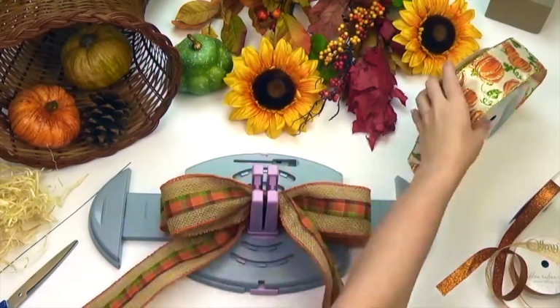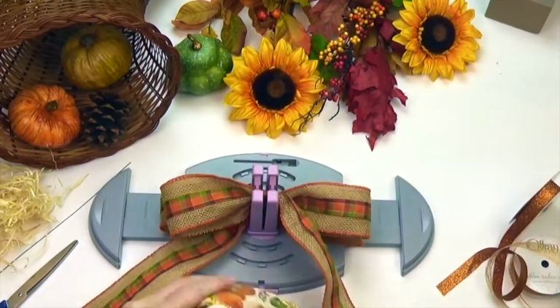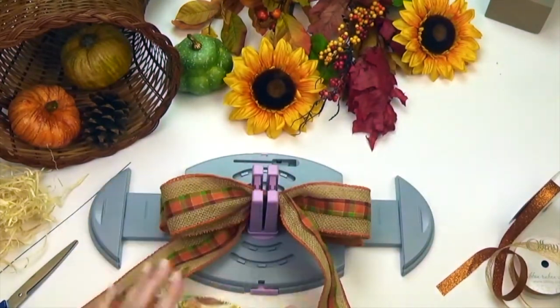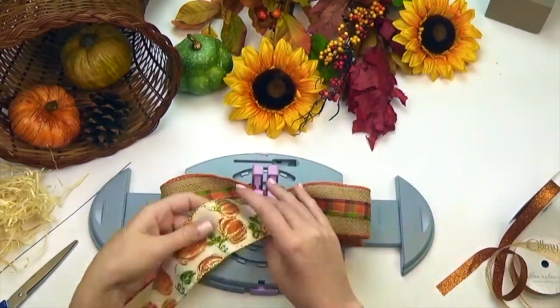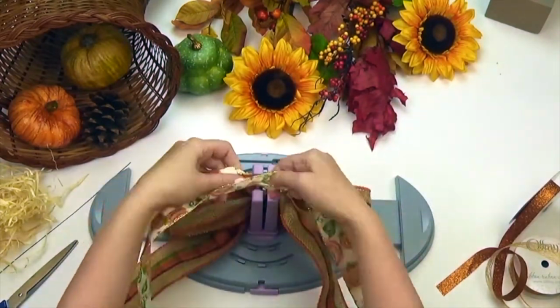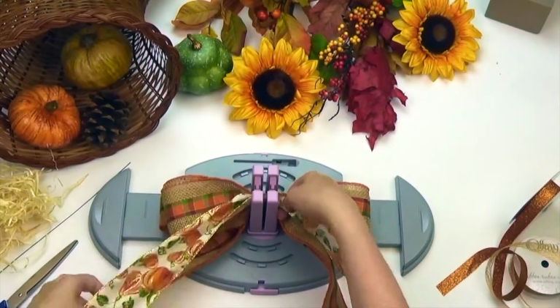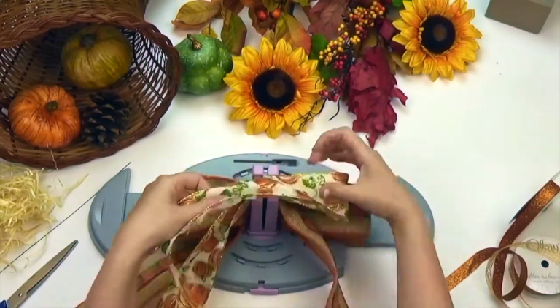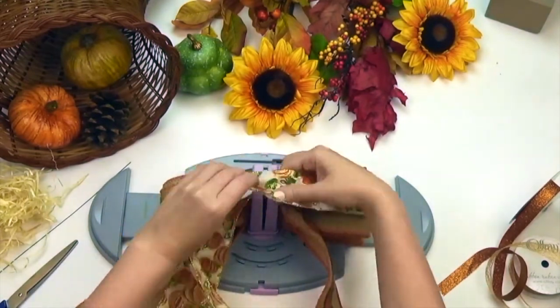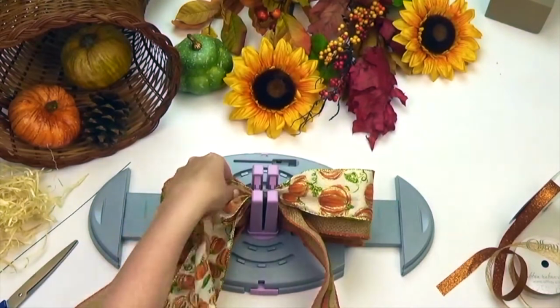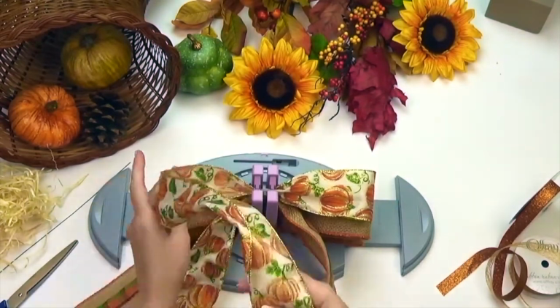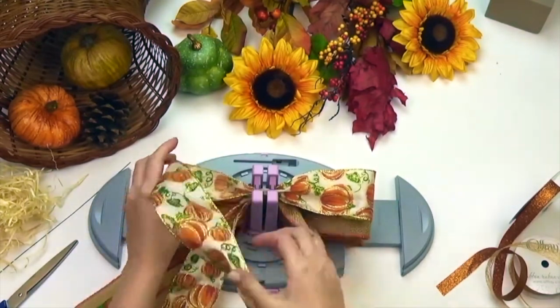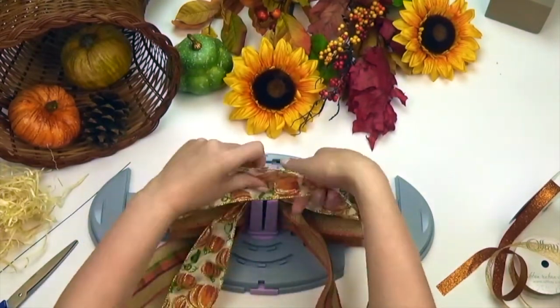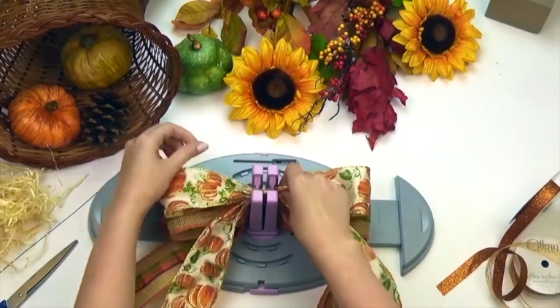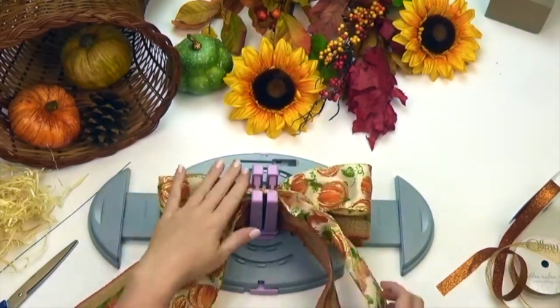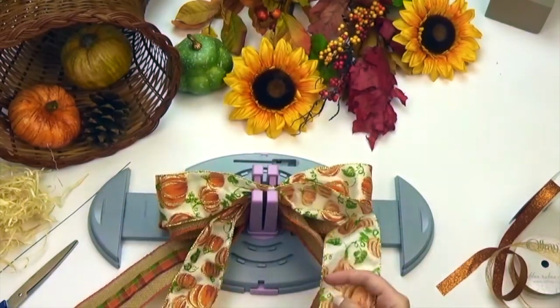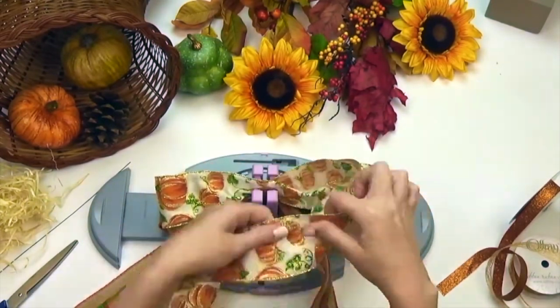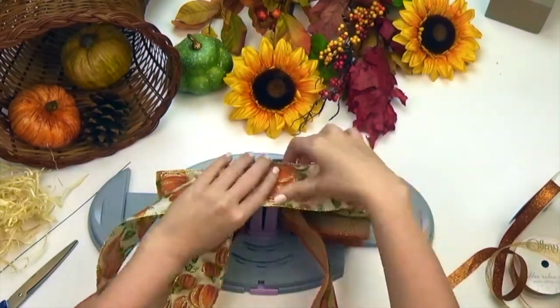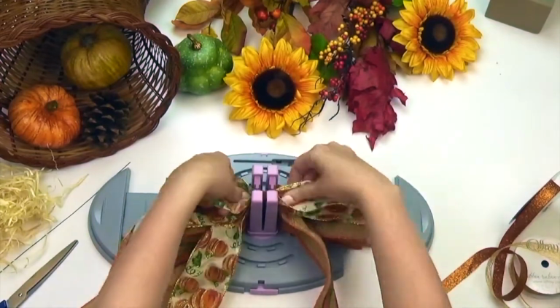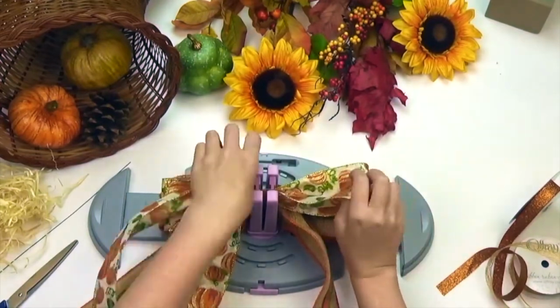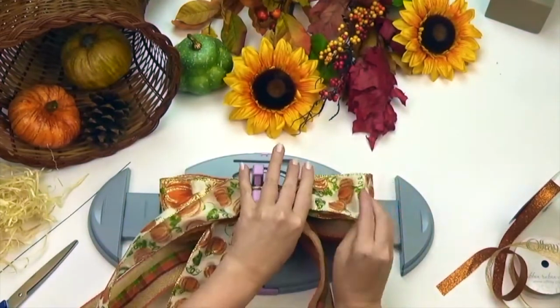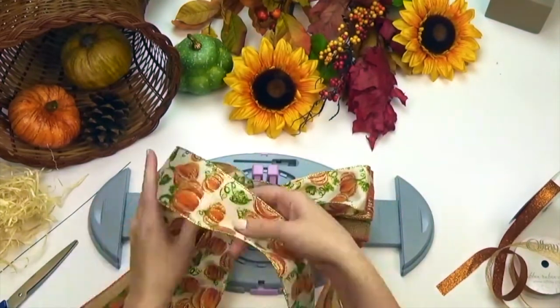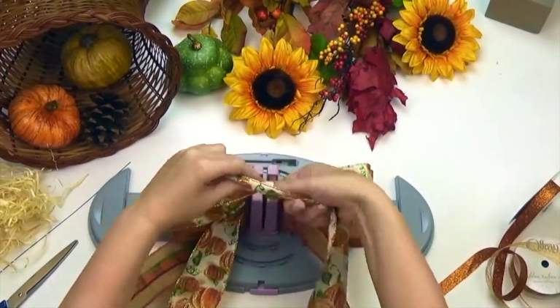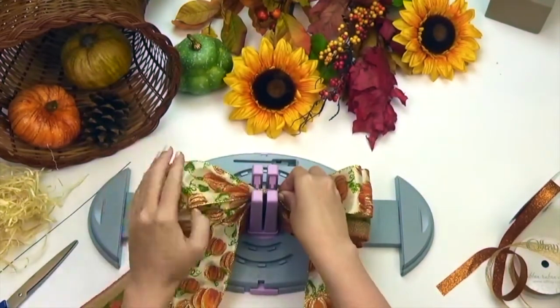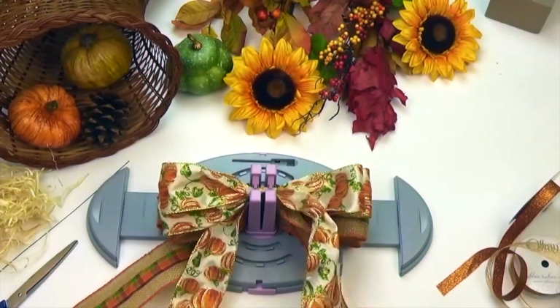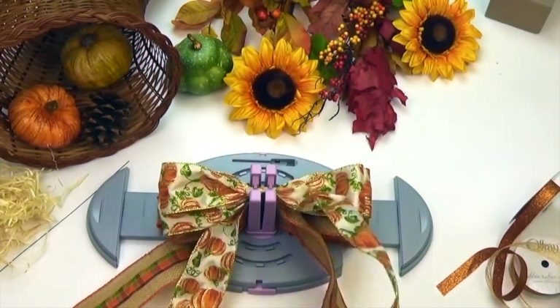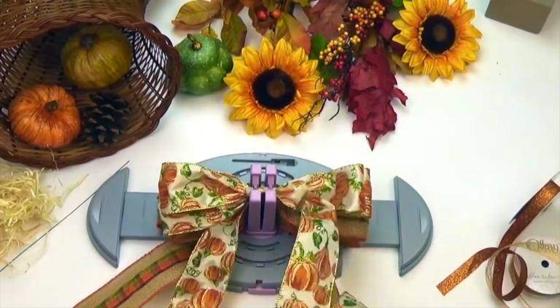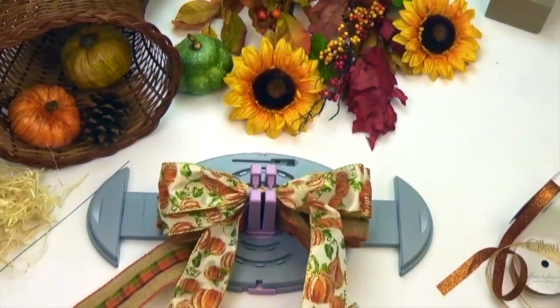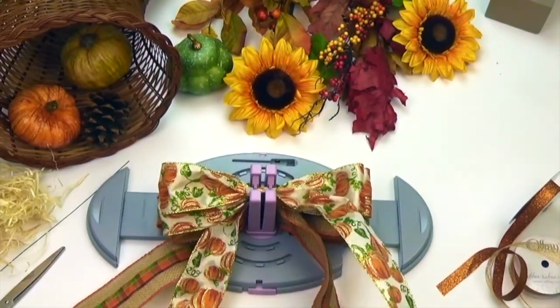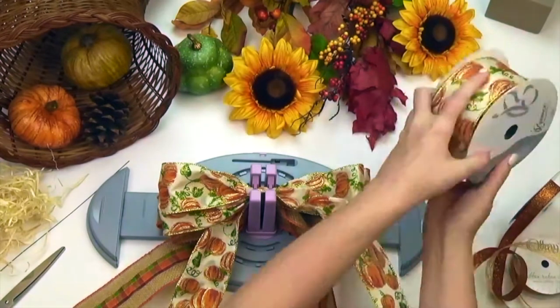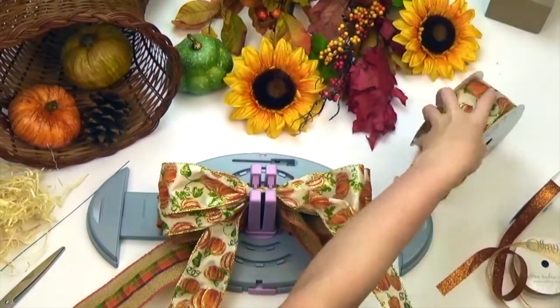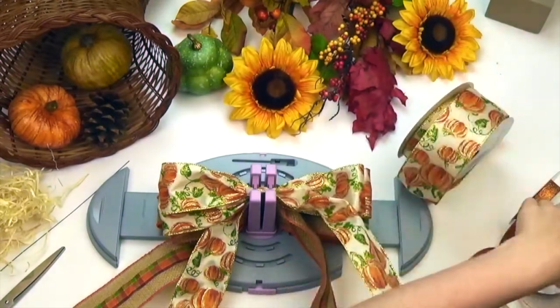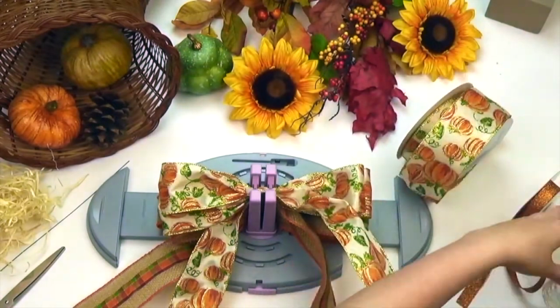Next I'll use this sparkly pumpkin ribbon in two and a half inches, which is a great coordinate to my table setting. Repeat the same steps I did earlier, making four loops approximately five inches wide. You should have a total of eight loops at this point.